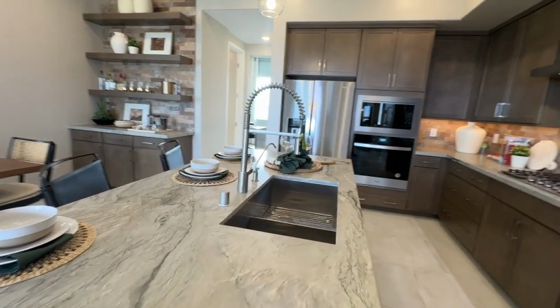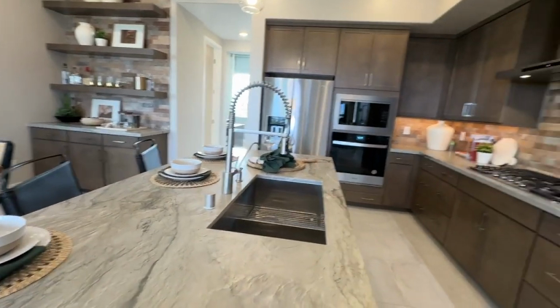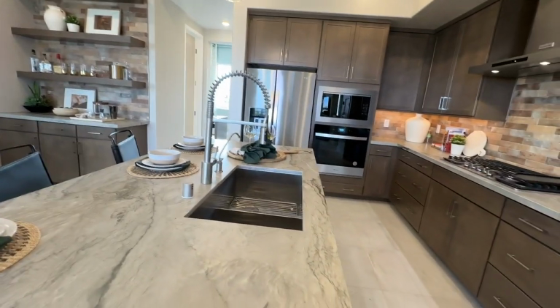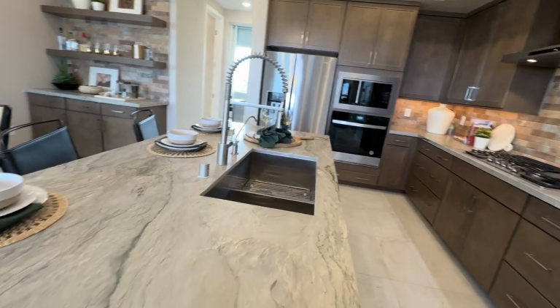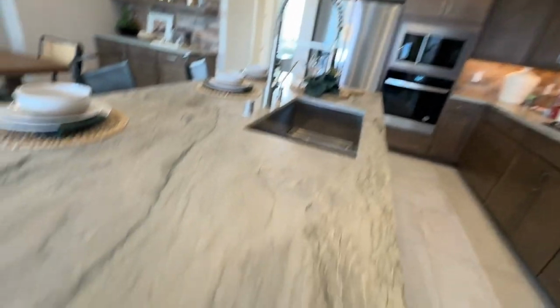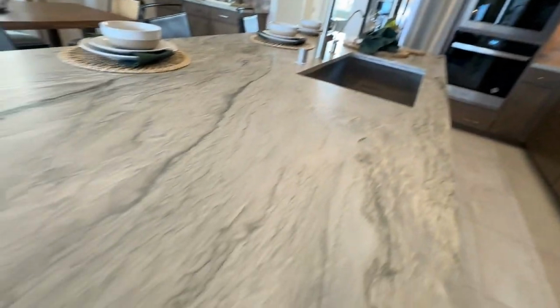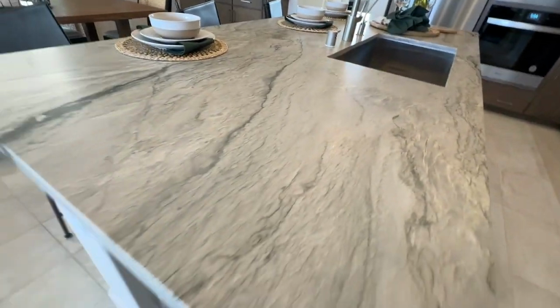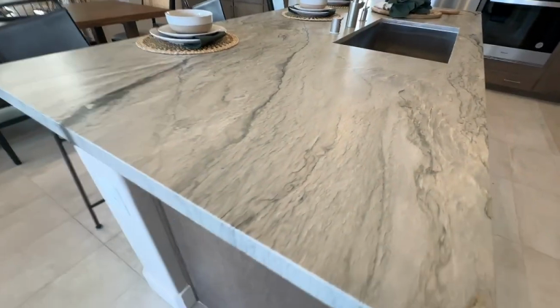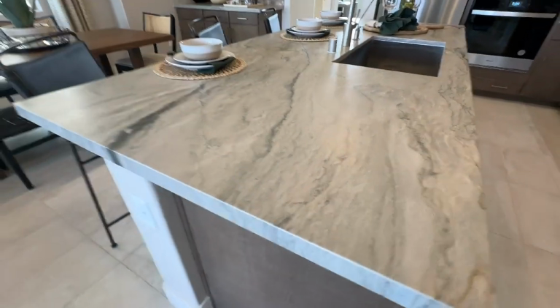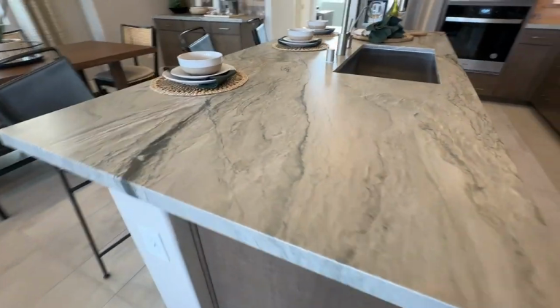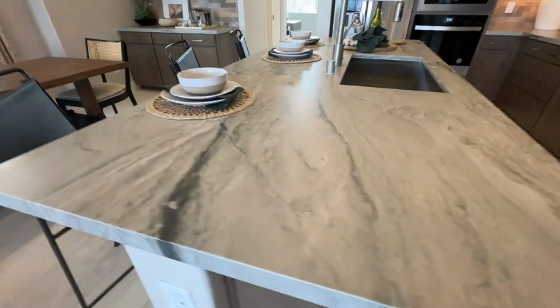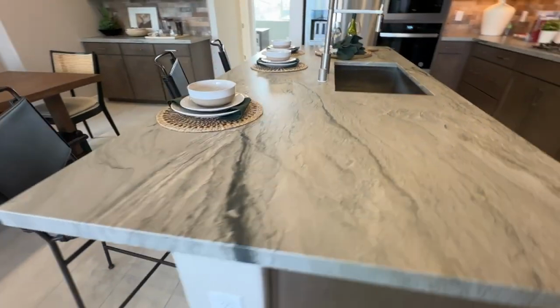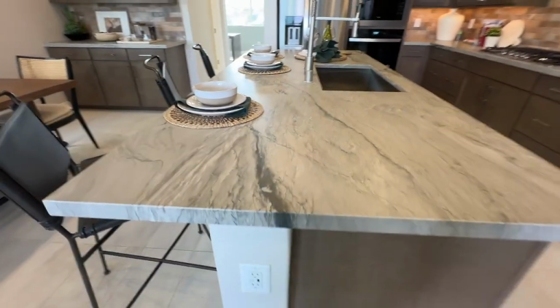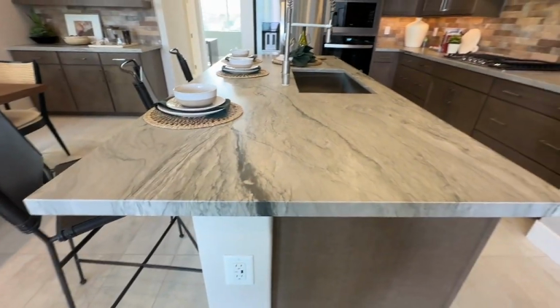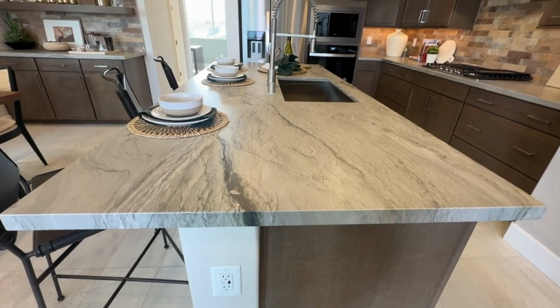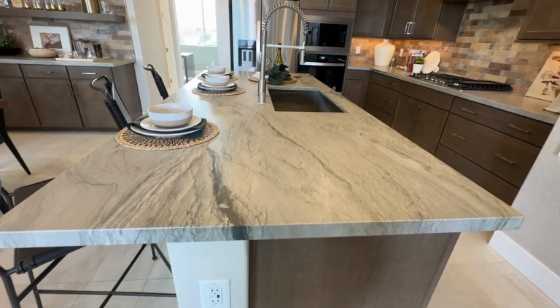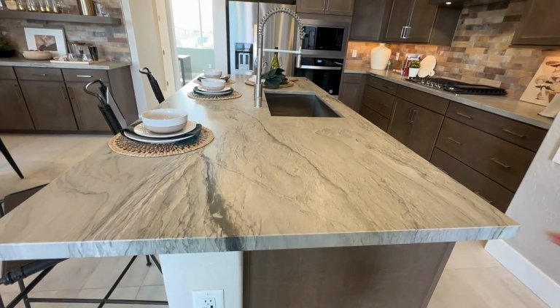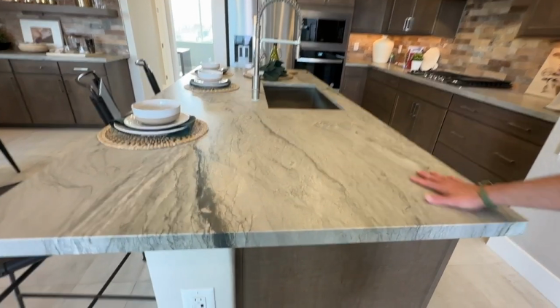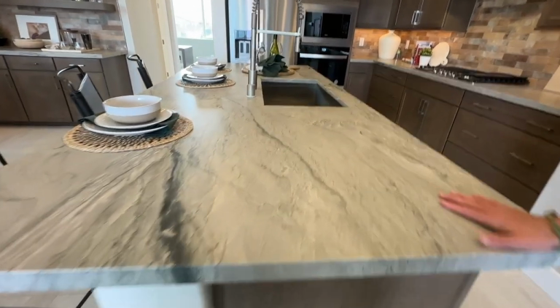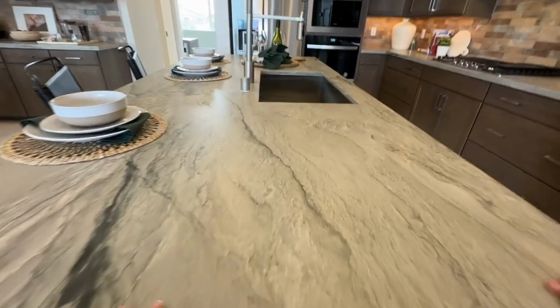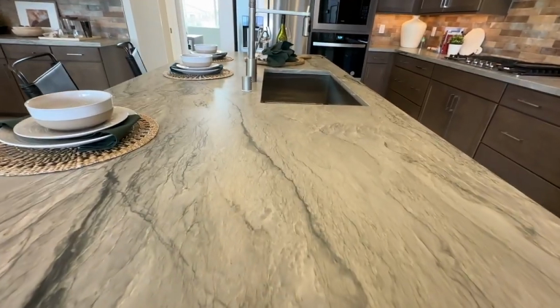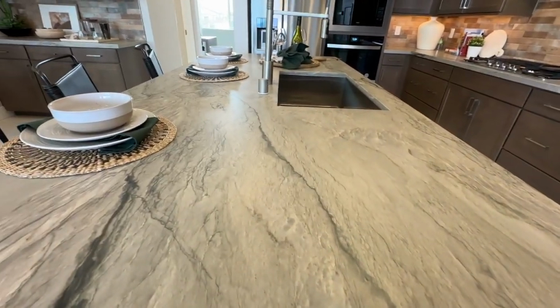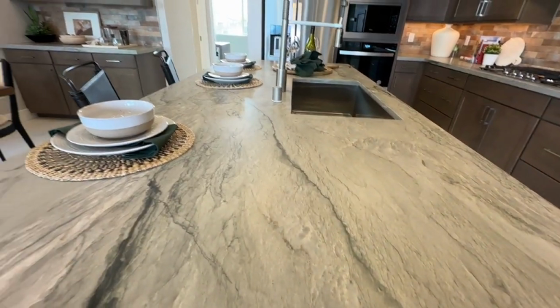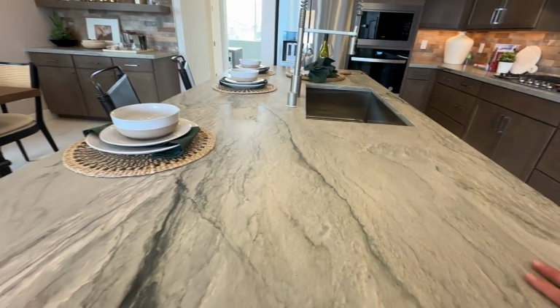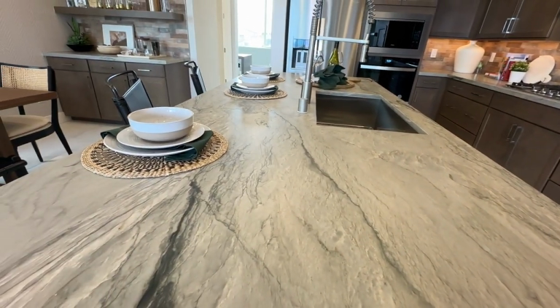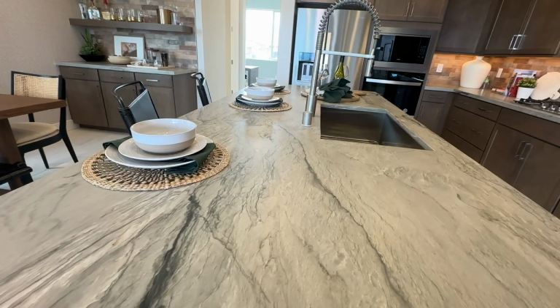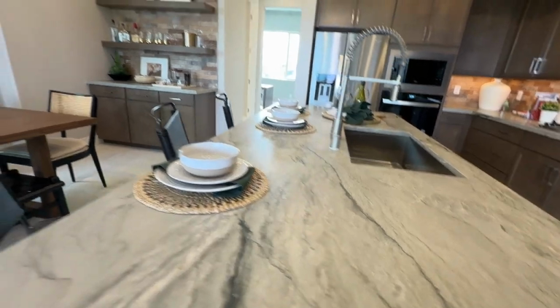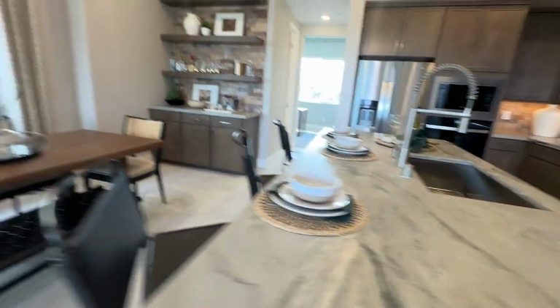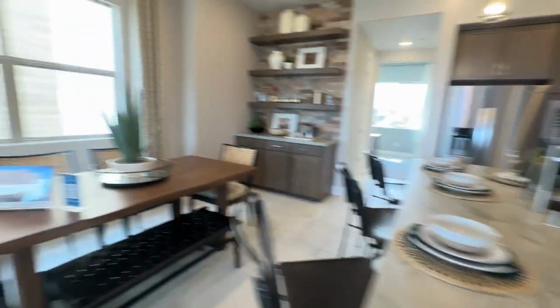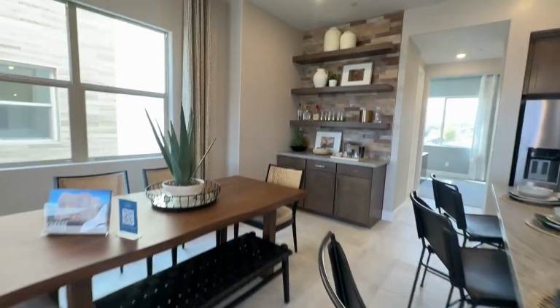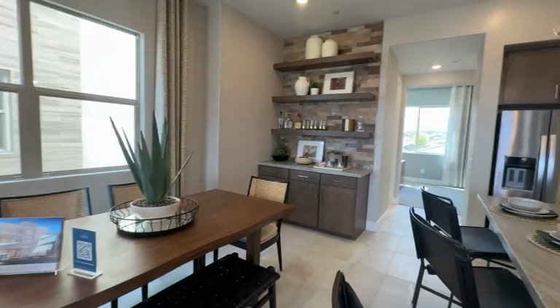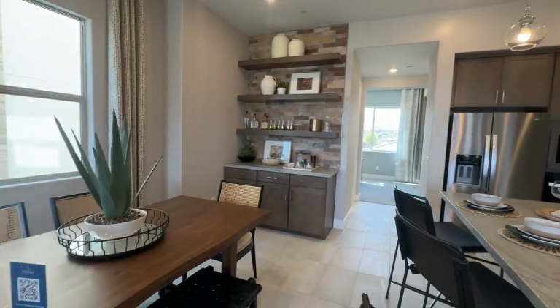I like this countertop — very beautiful. I don't even know what material that is. Like a quartzite? It feels like a honed granite. It's definitely not granite though. It could be a honed or leathered quartz.